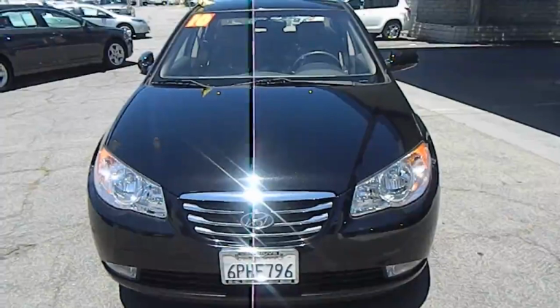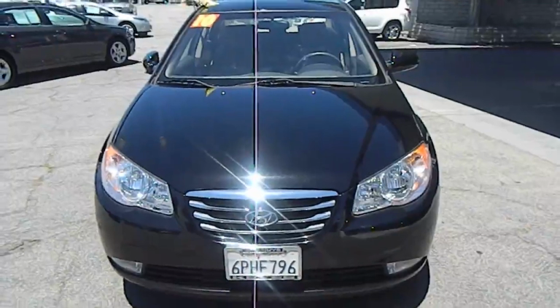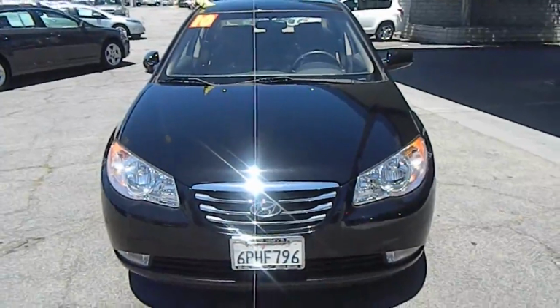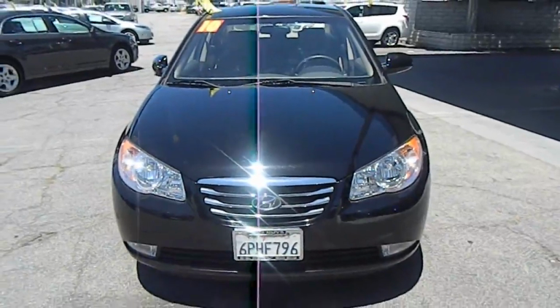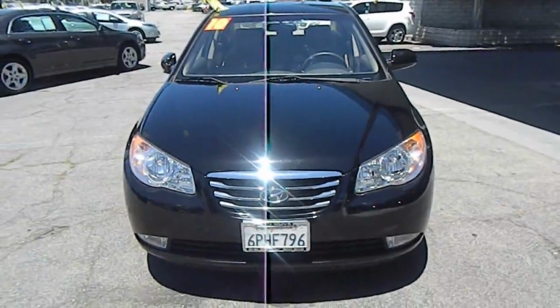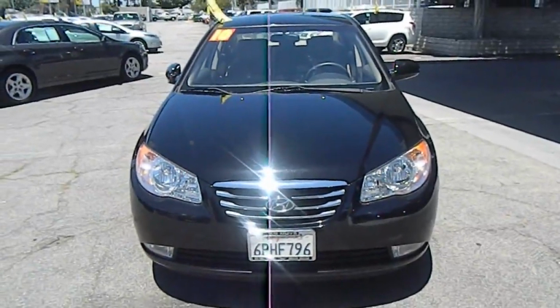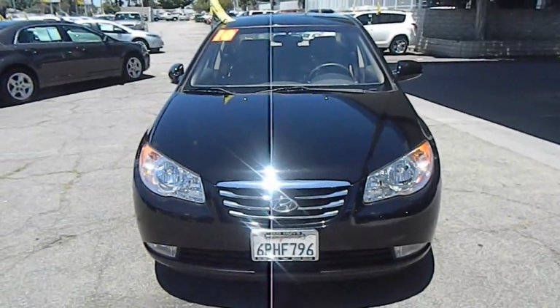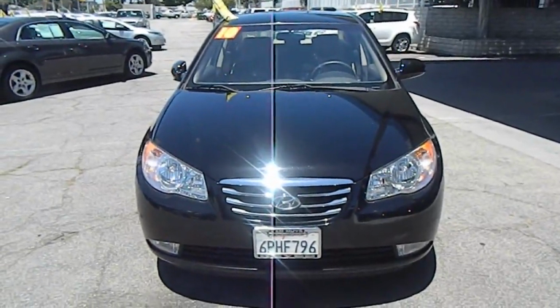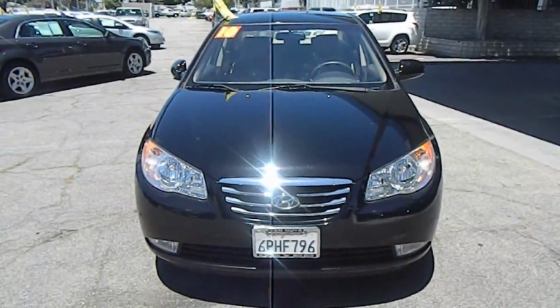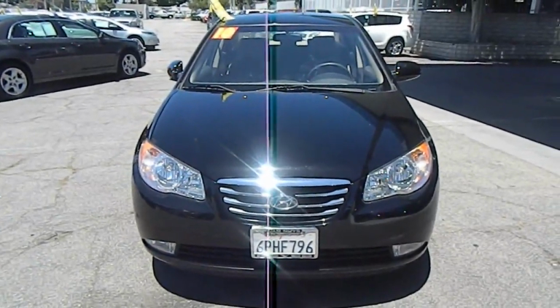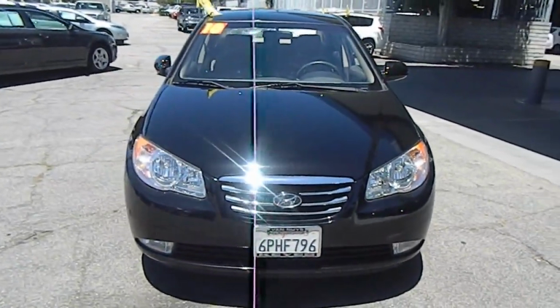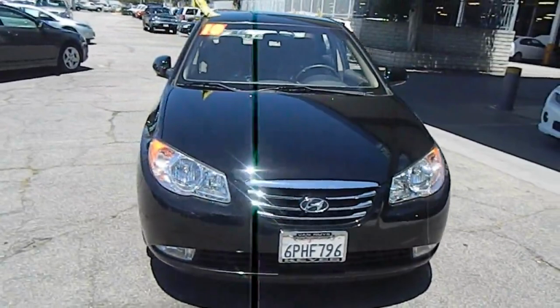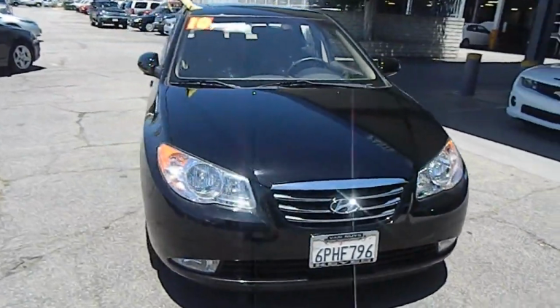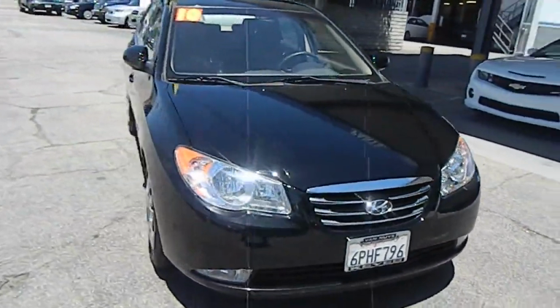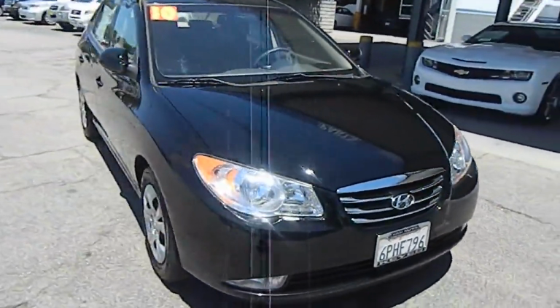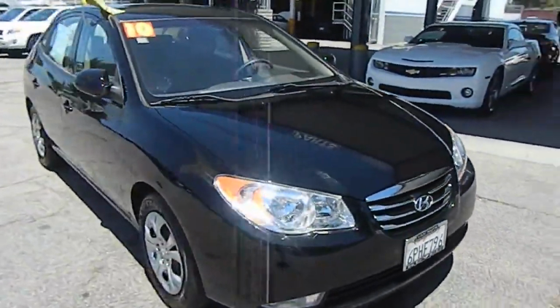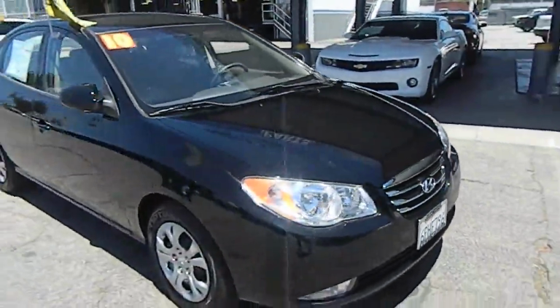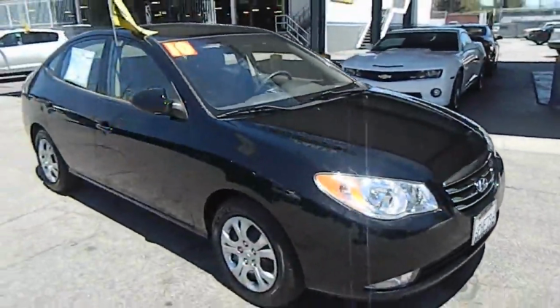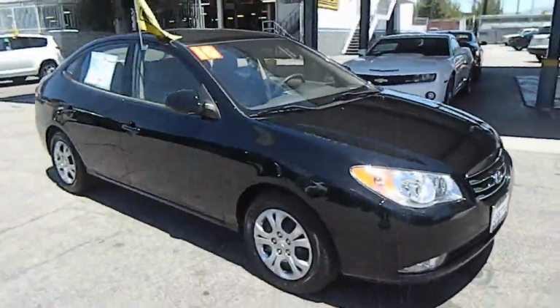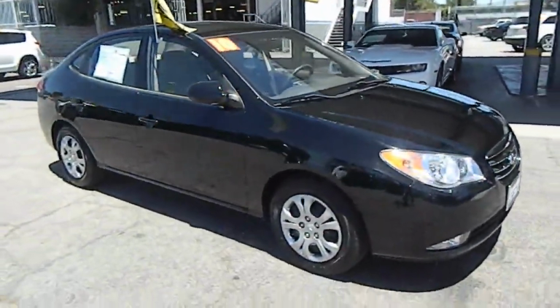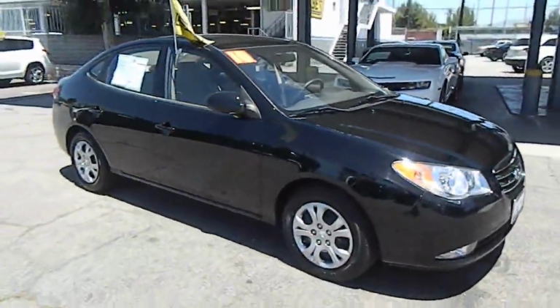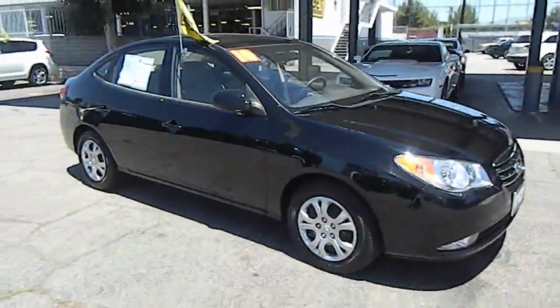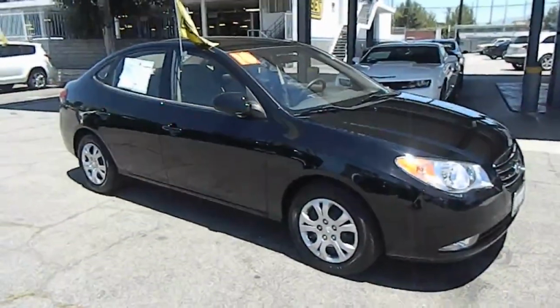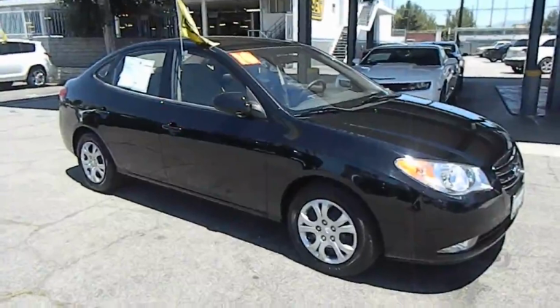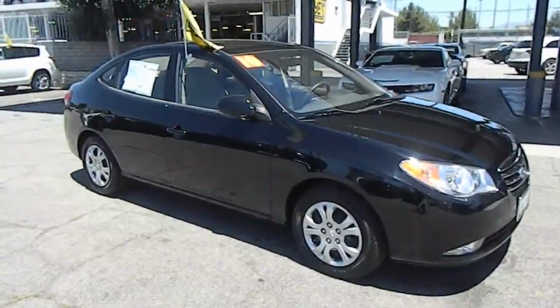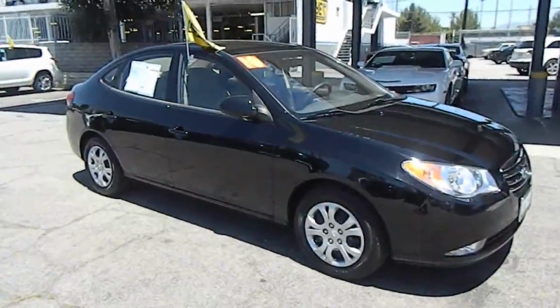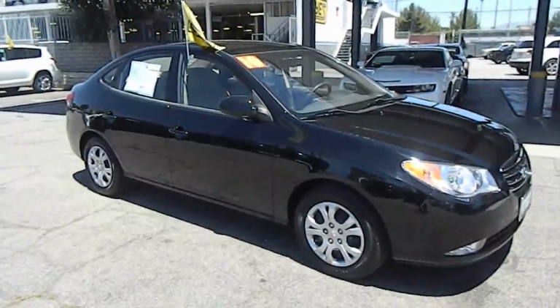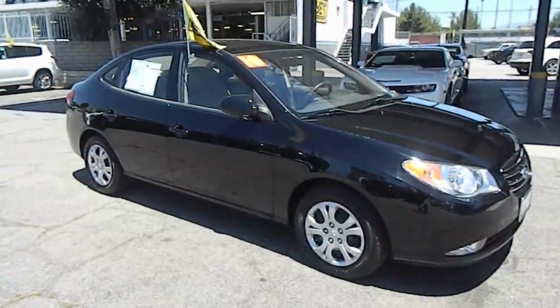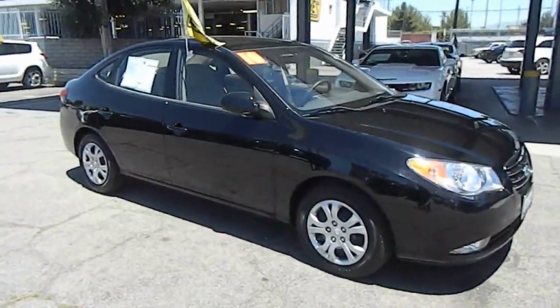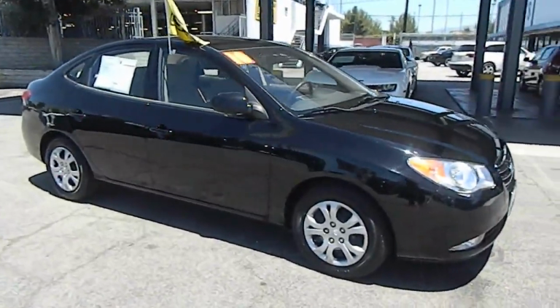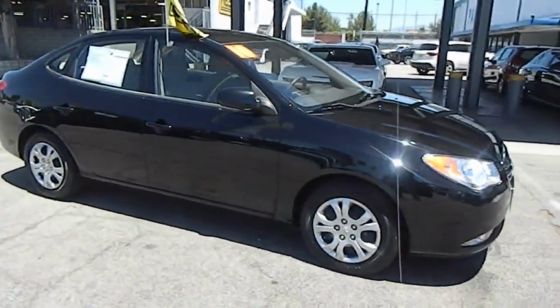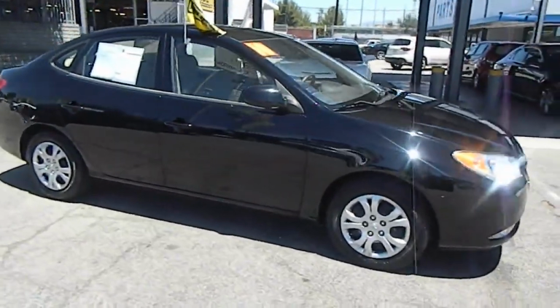2010 Elantra. The Elantra boasts the most interior room in its class and gets an exceptional 35 miles per gallon. With its luxurious standard features, the Elantra is an easy choice and is priced below $20,000.